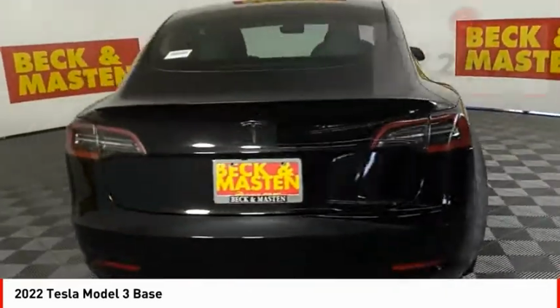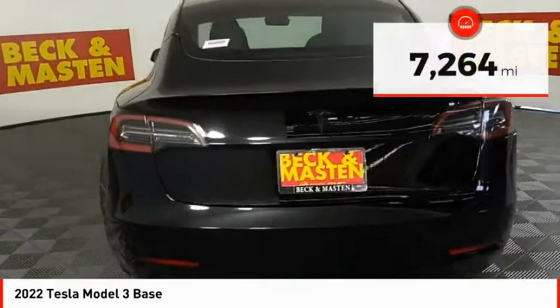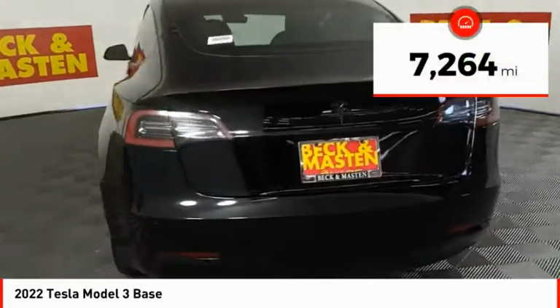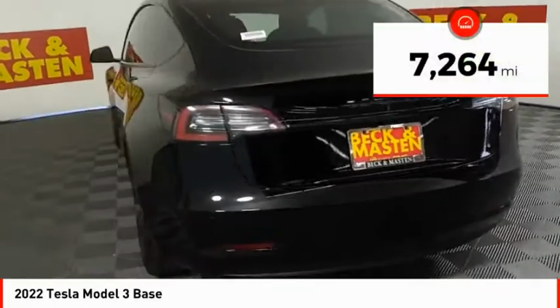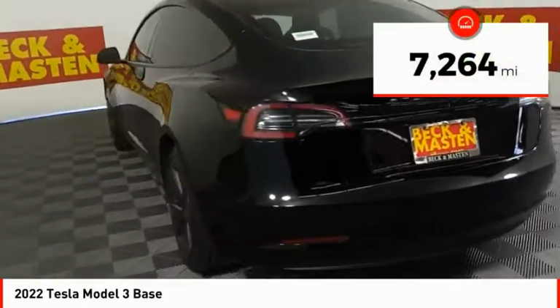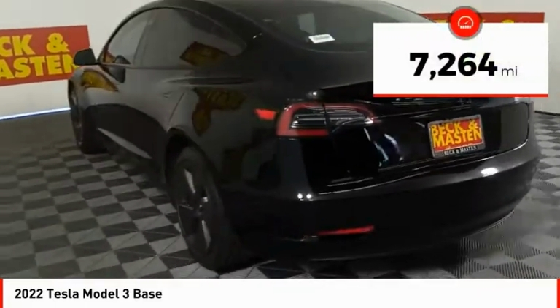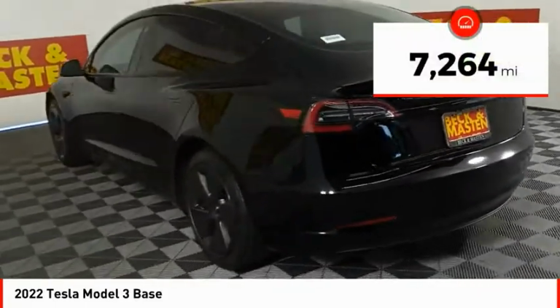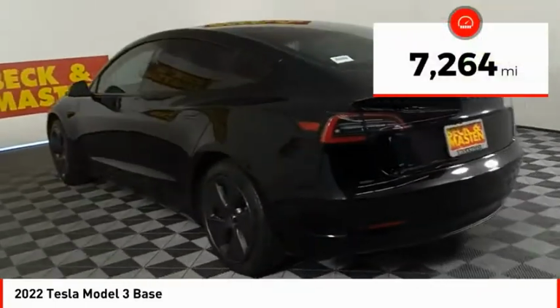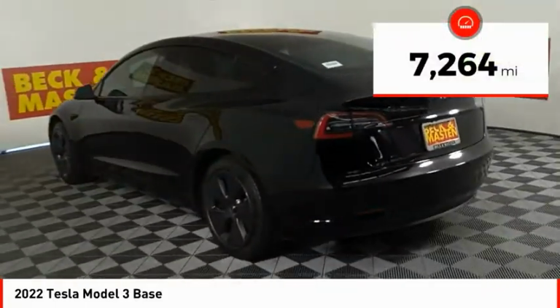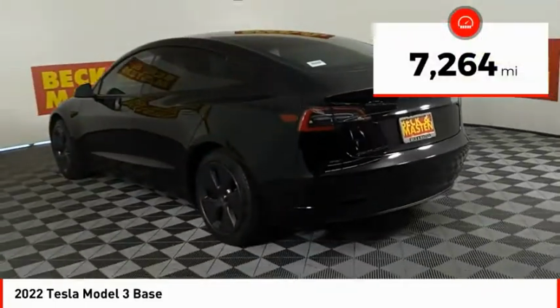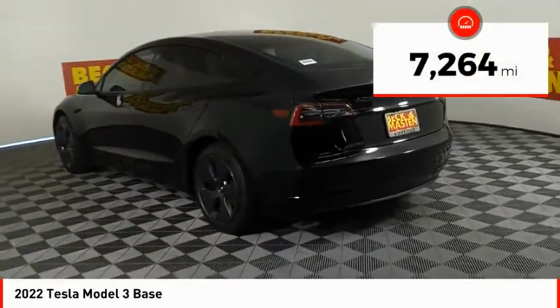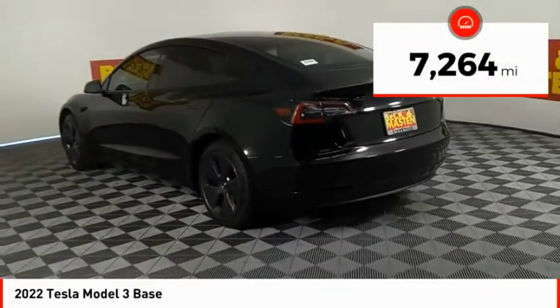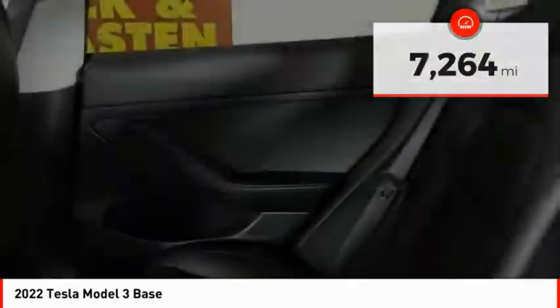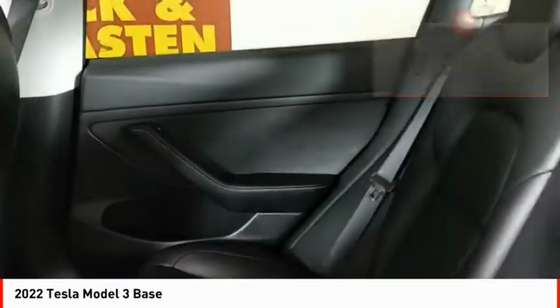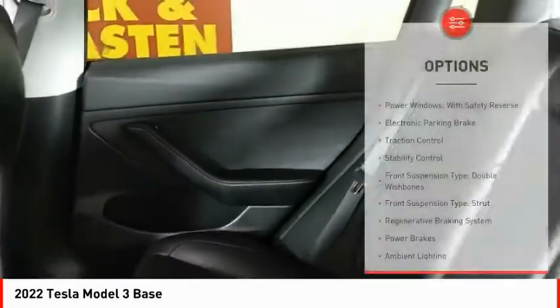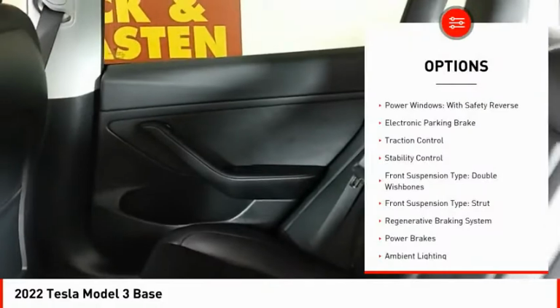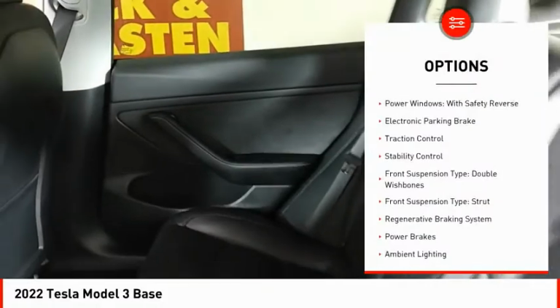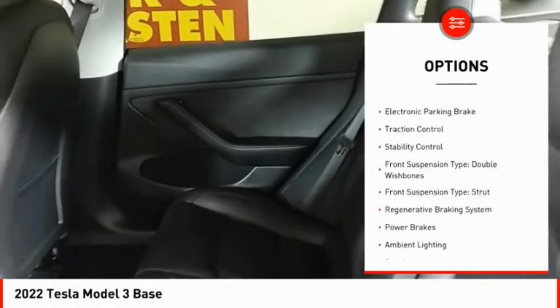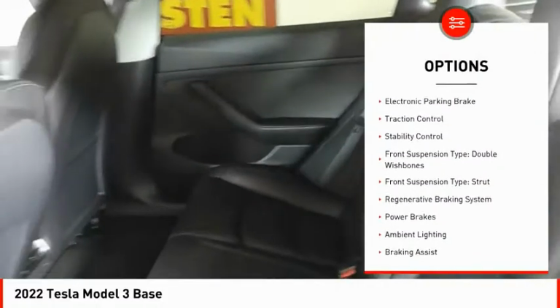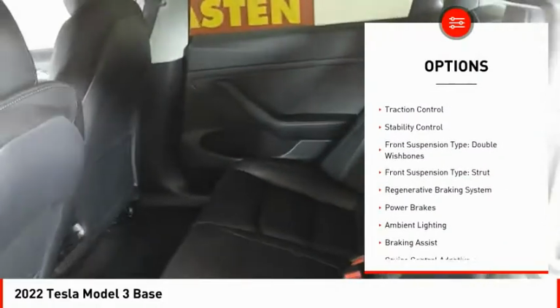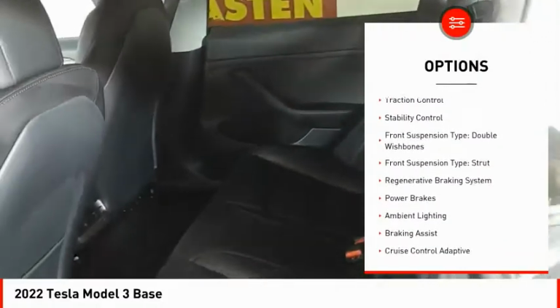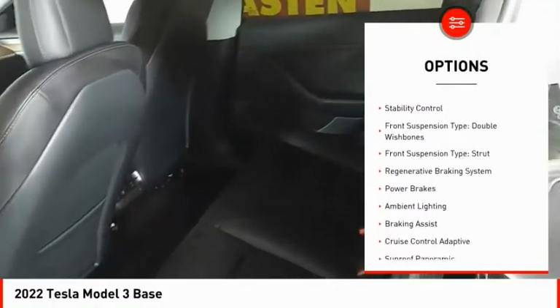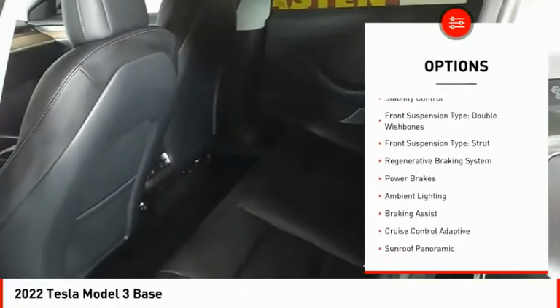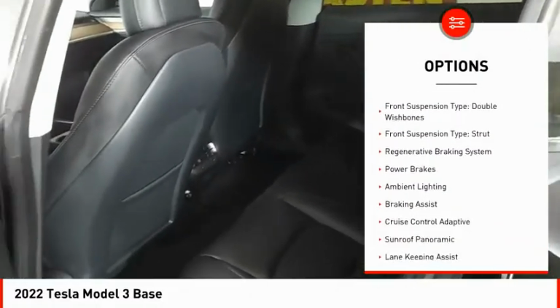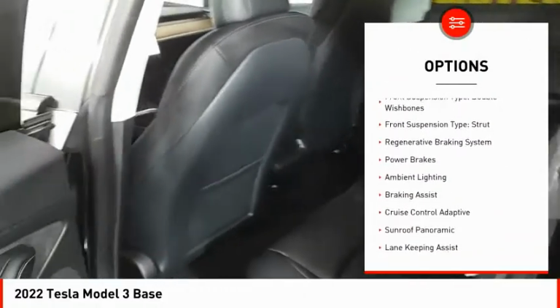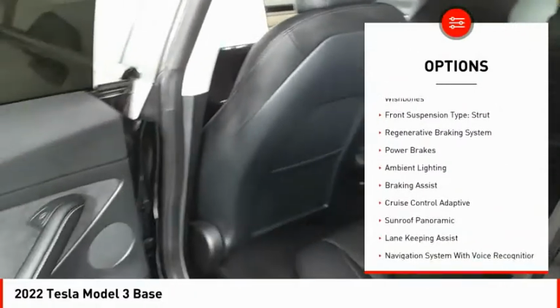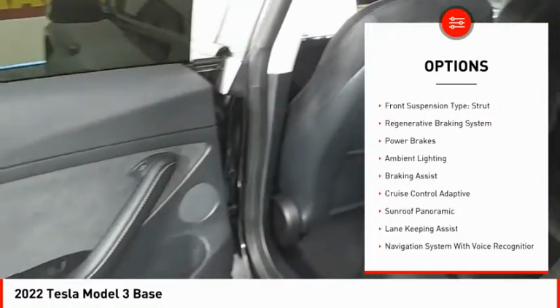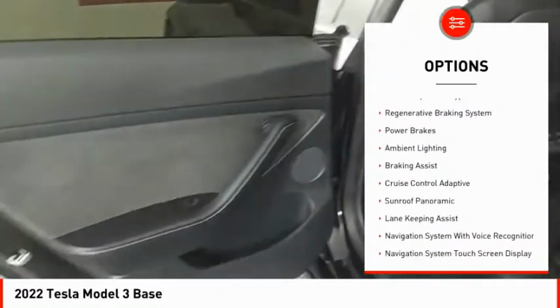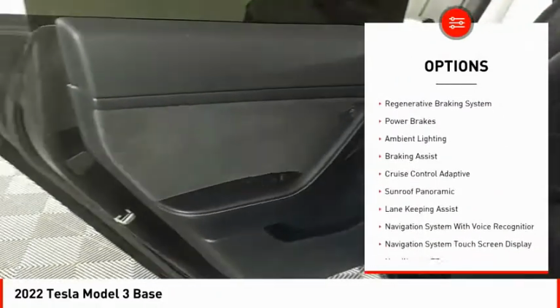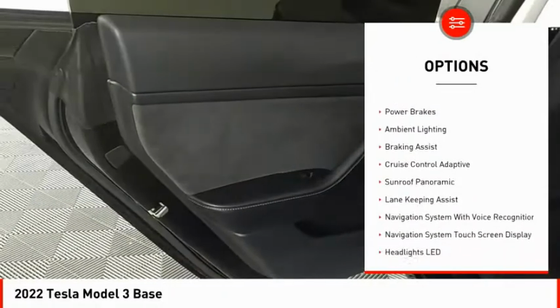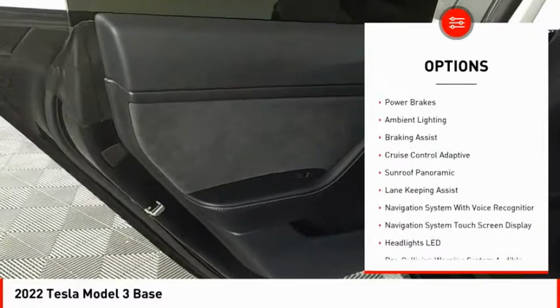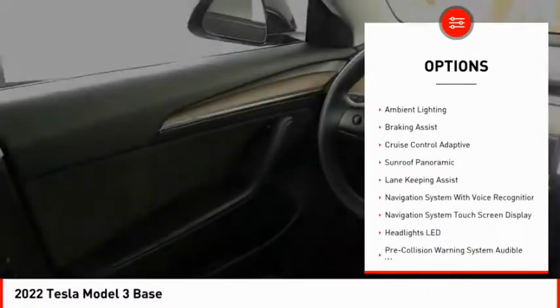This vehicle has less than 8,000 miles. Here are some of this vehicle's great options: power windows with safety reverse, electronic parking brake, traction control, stability control.